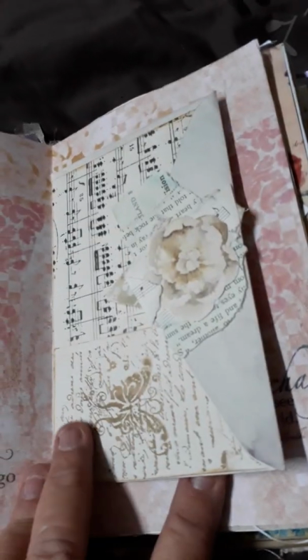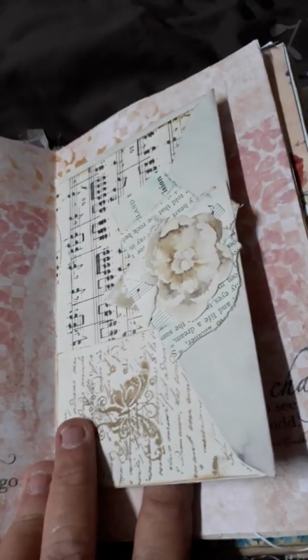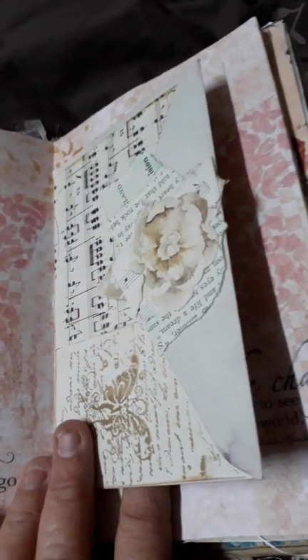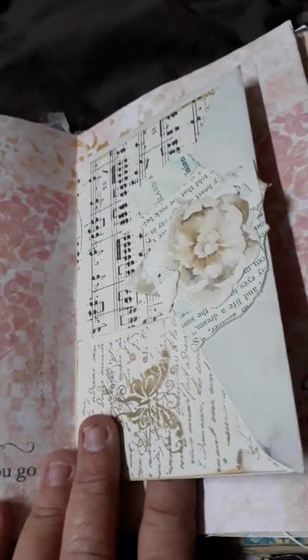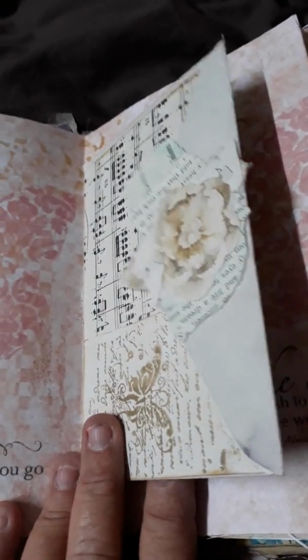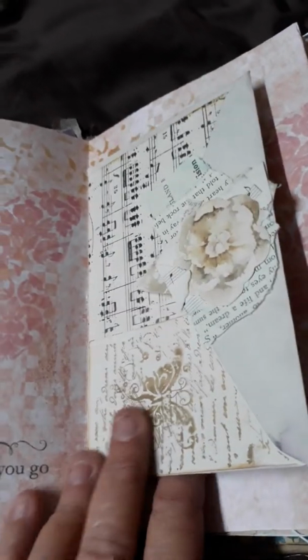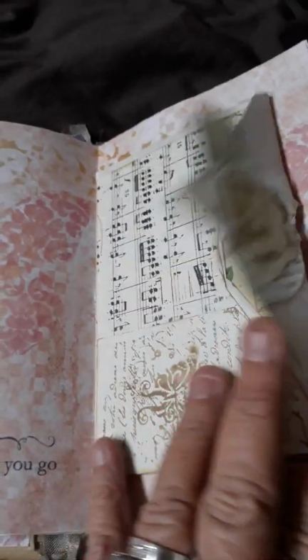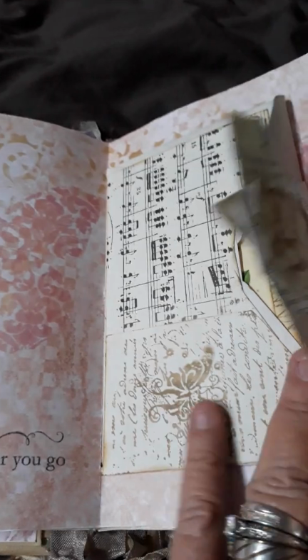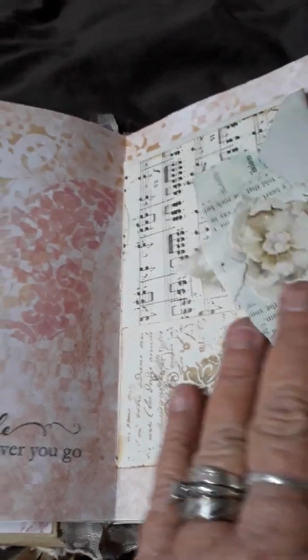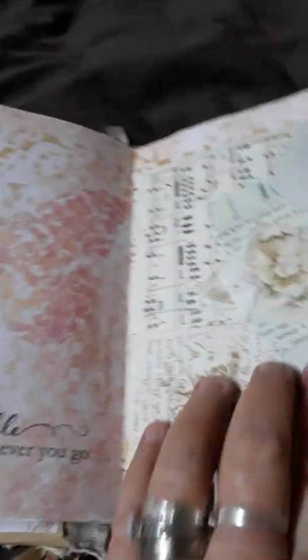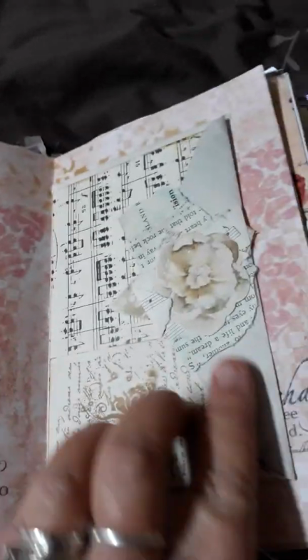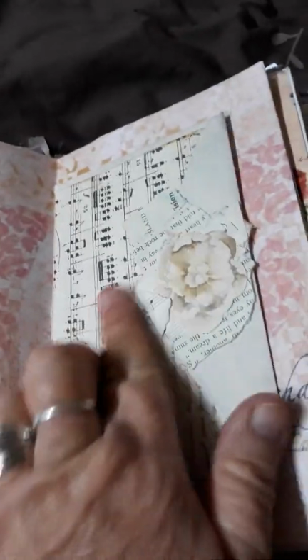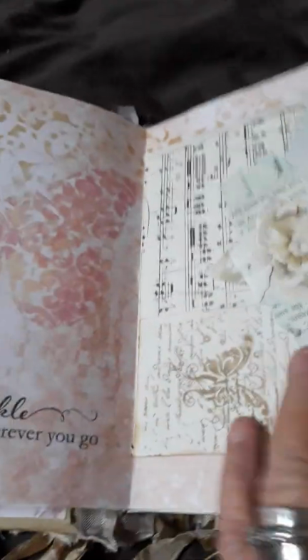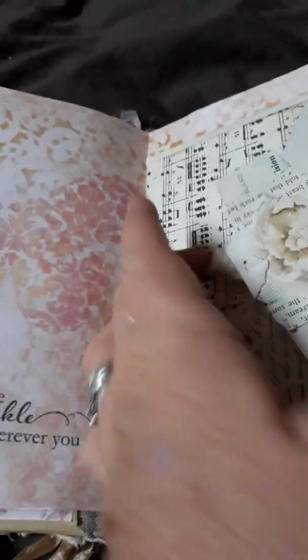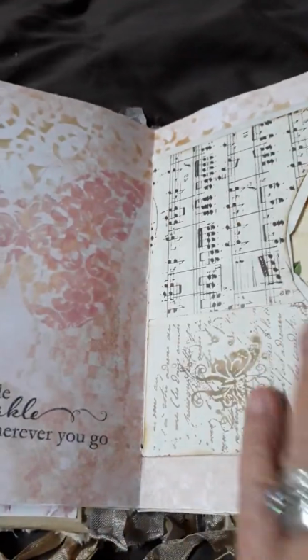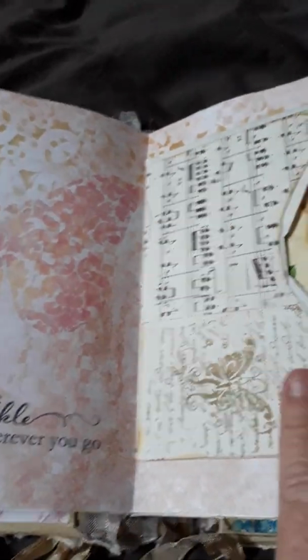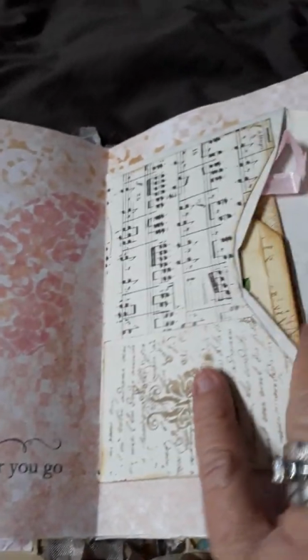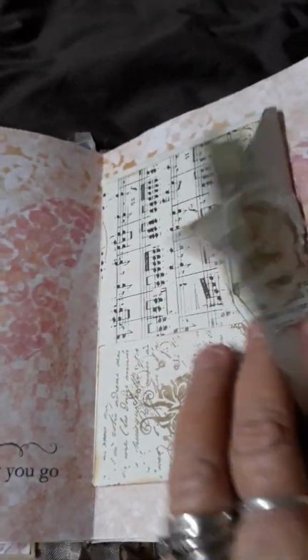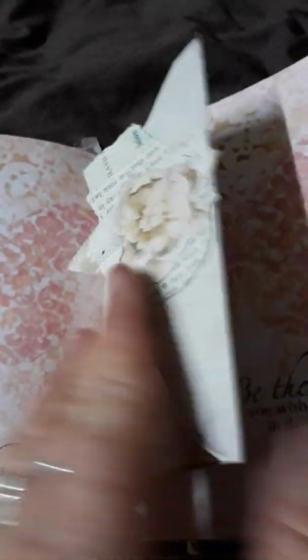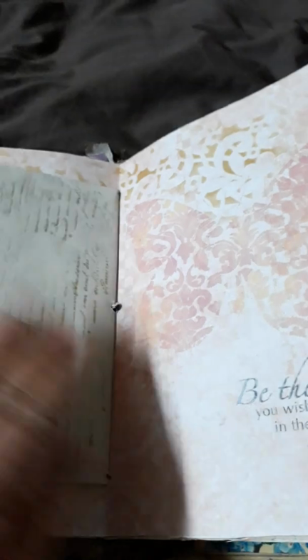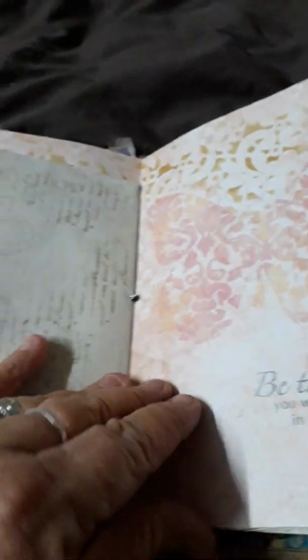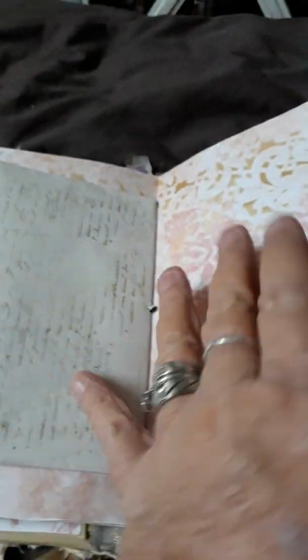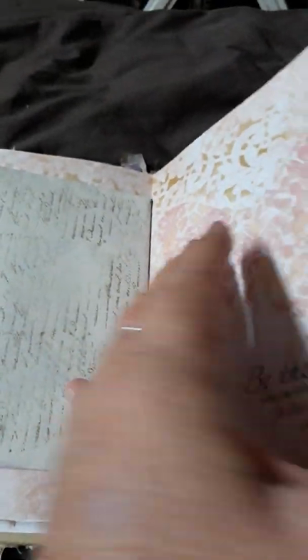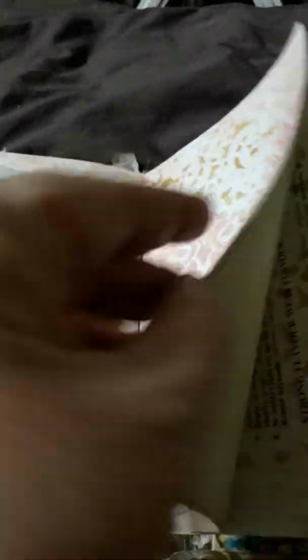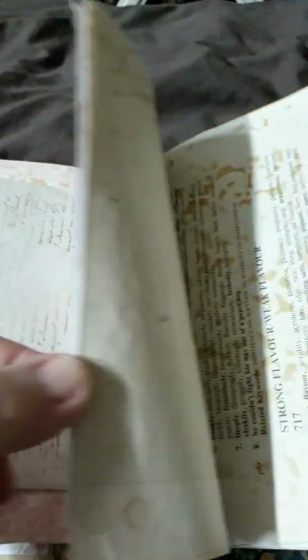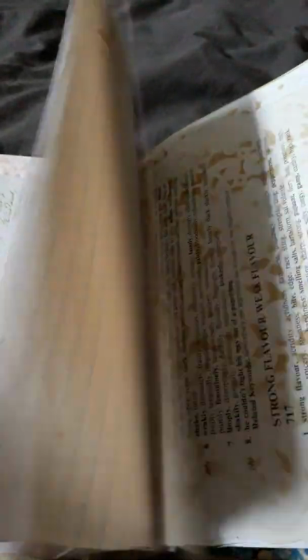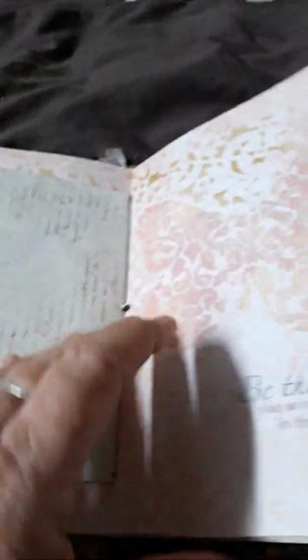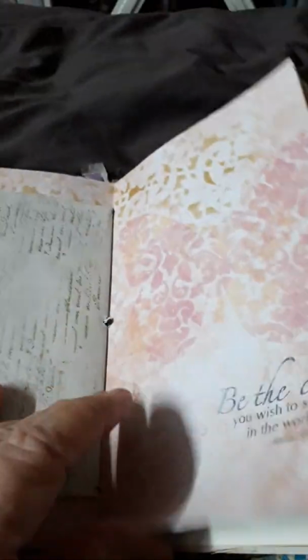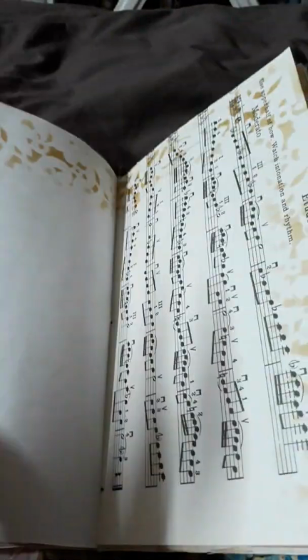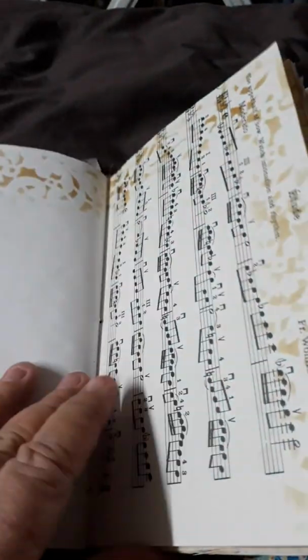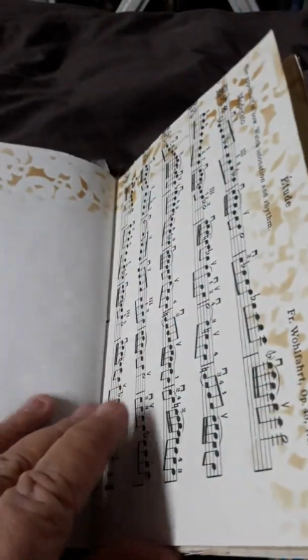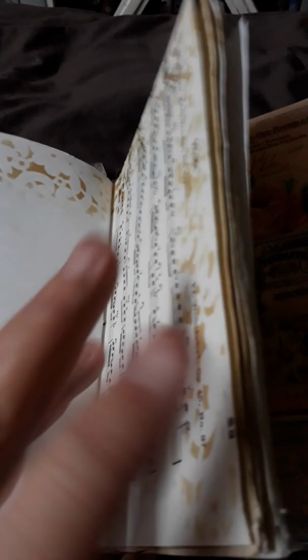In the middle of this signature is an envelope with a cluster on it, and on the inside there's a couple of pieces of ephemera. This is the other half of the first signature.